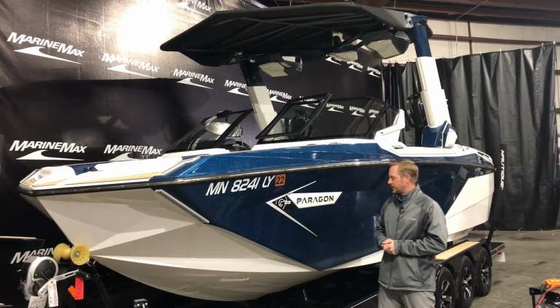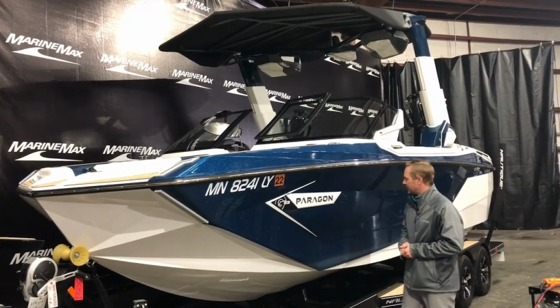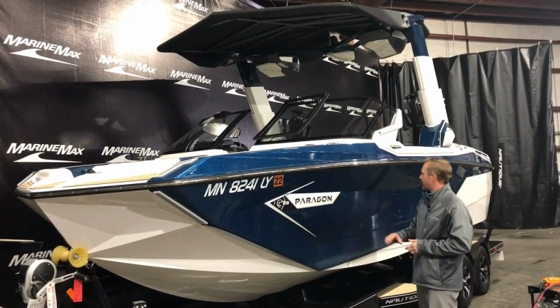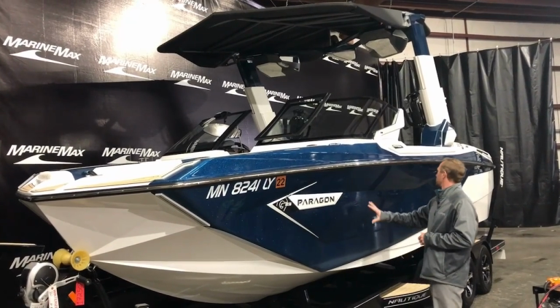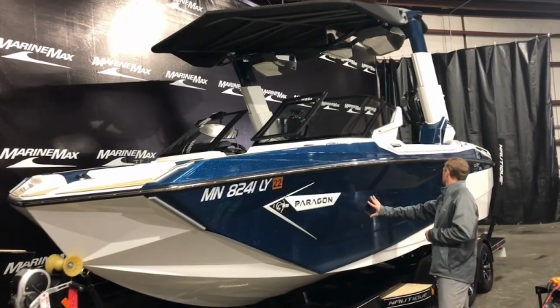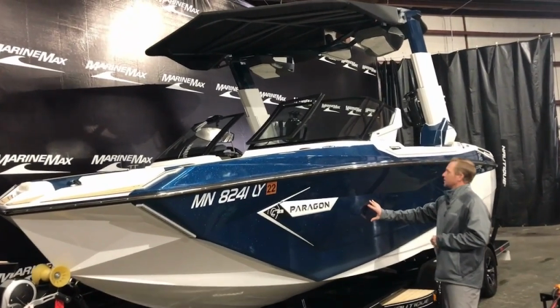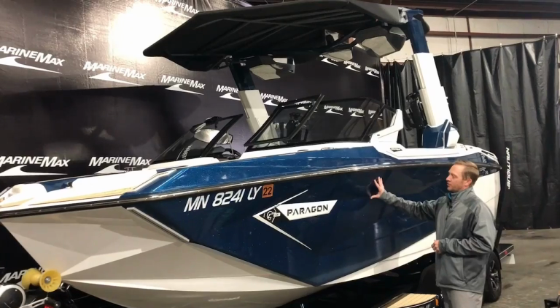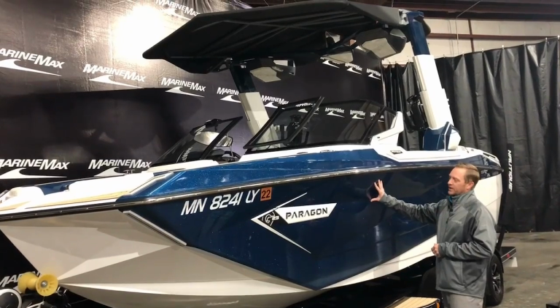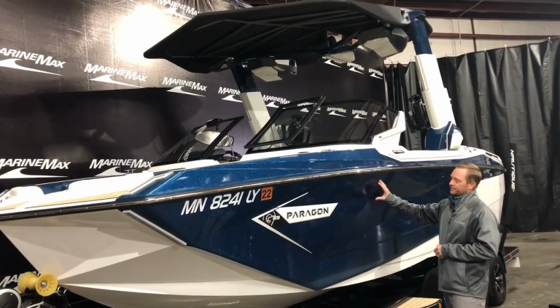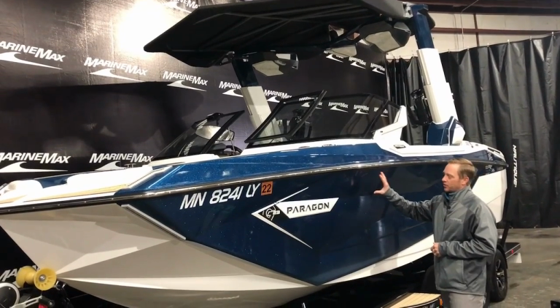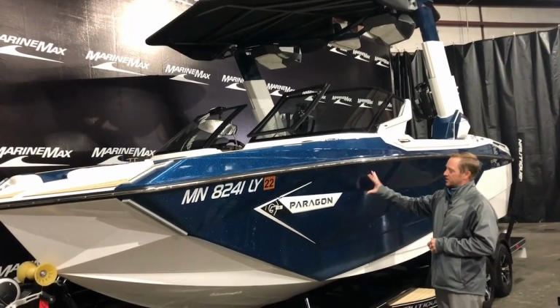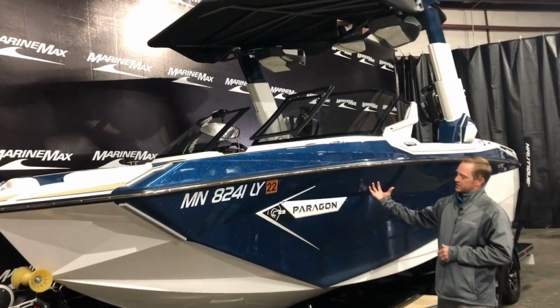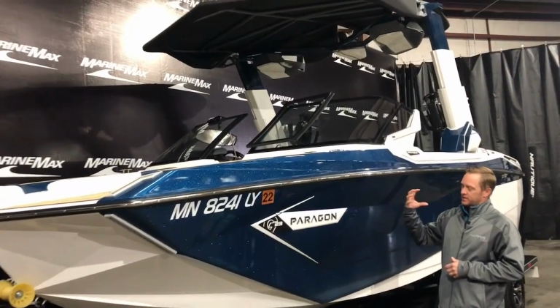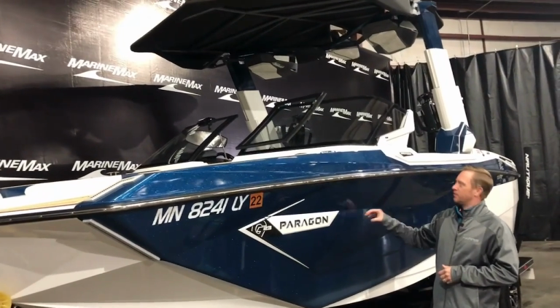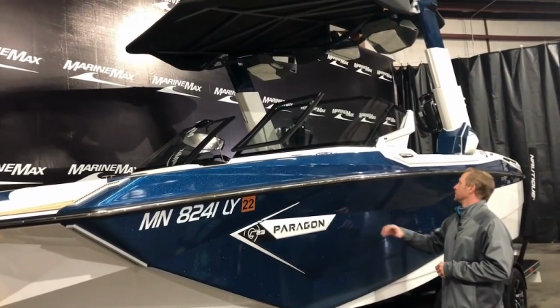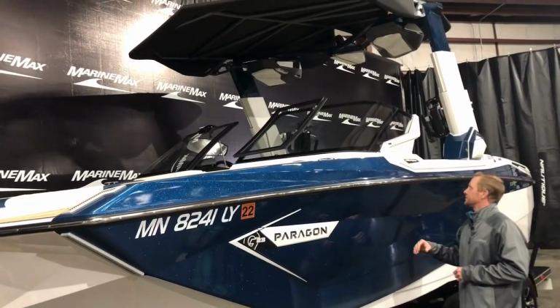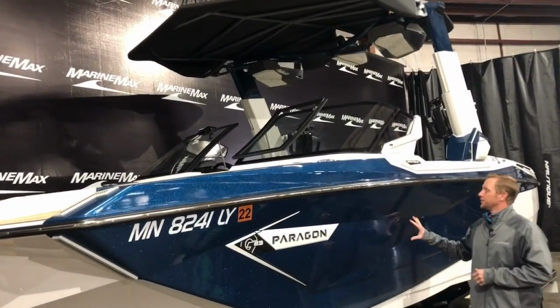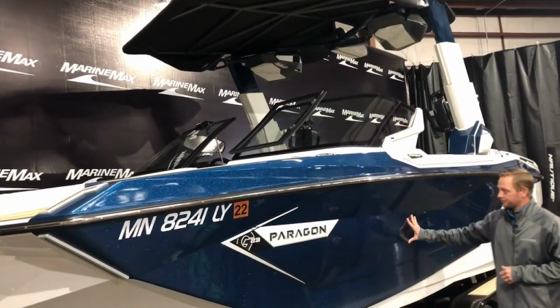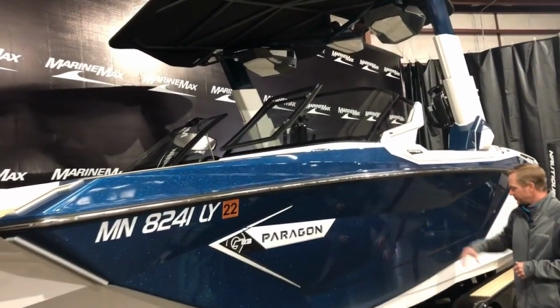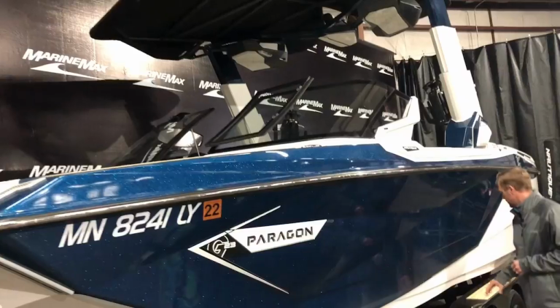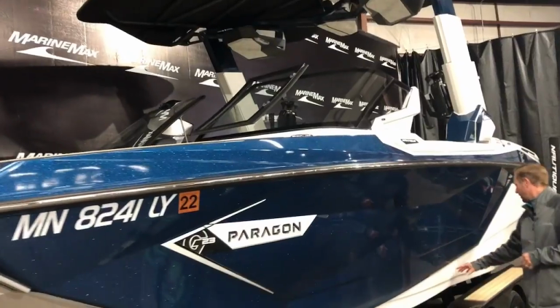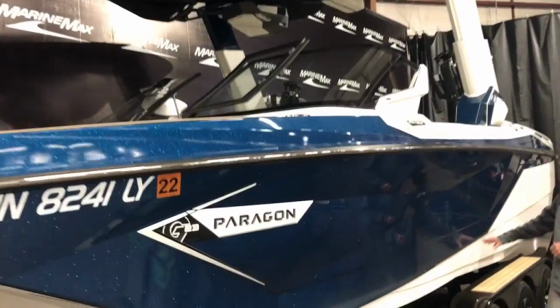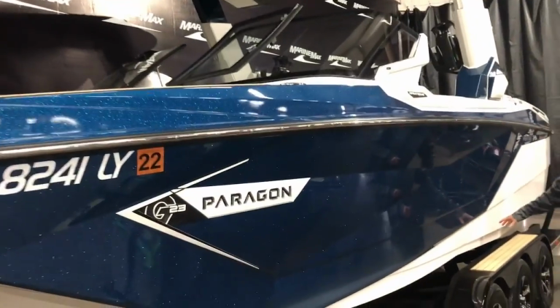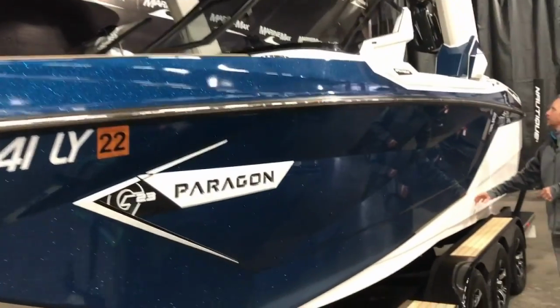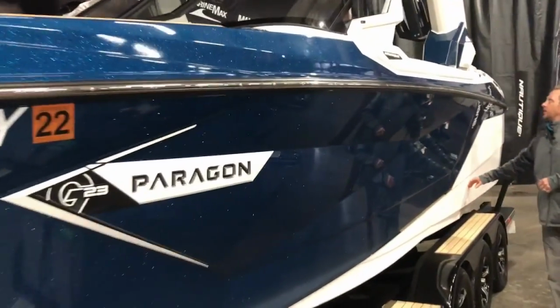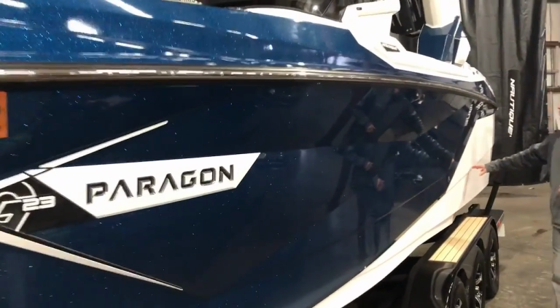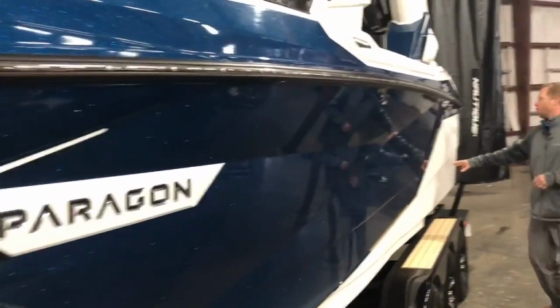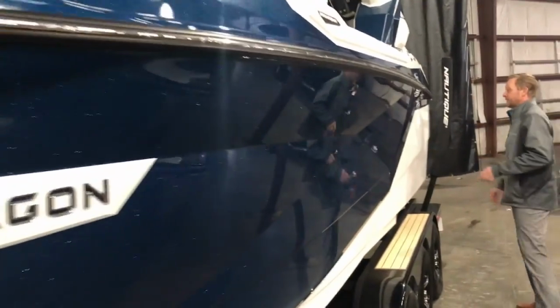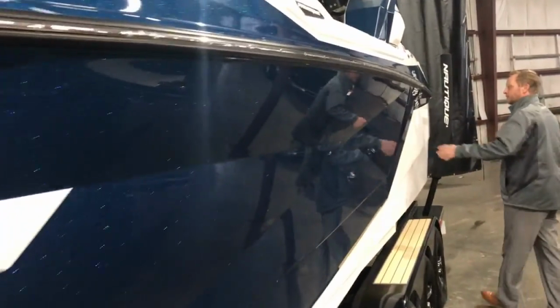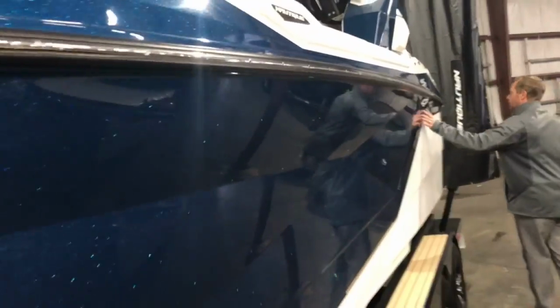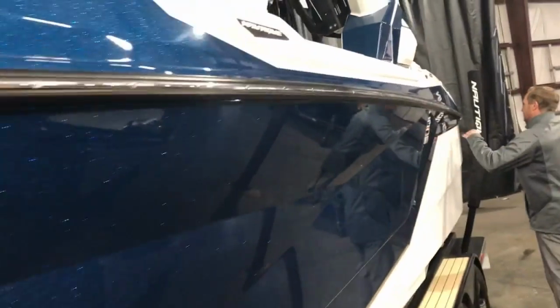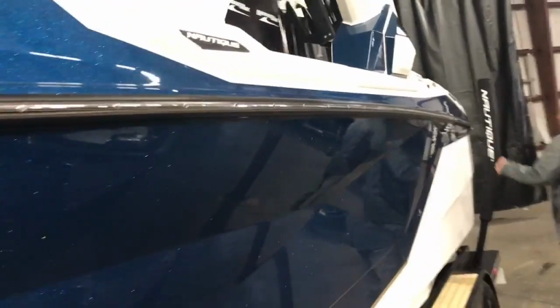We've got the Admiral Blue metal flake, so in the sun this metal flake really pops out. We did do the white on here with the Admiral Blue.